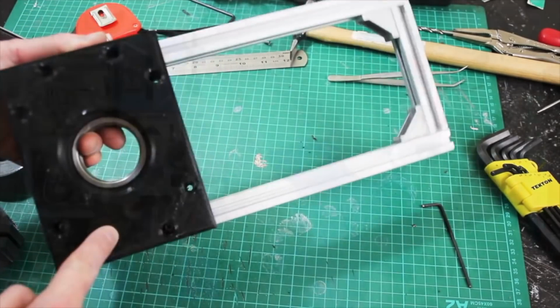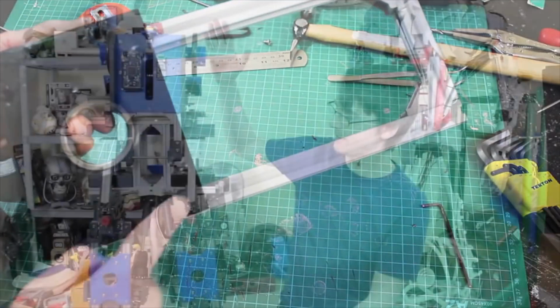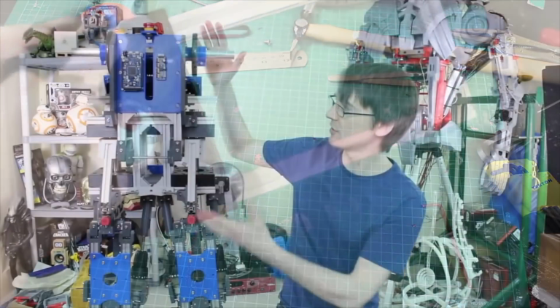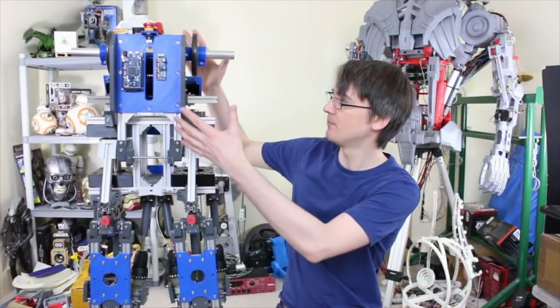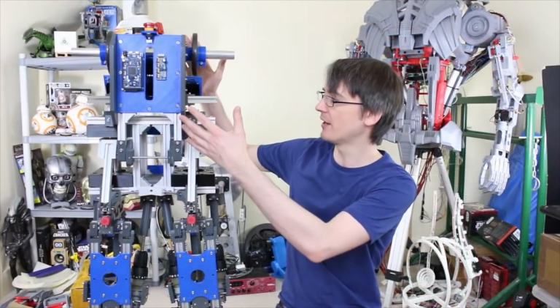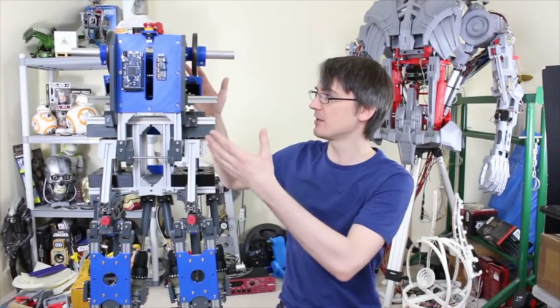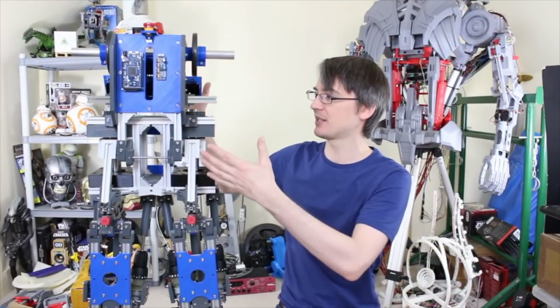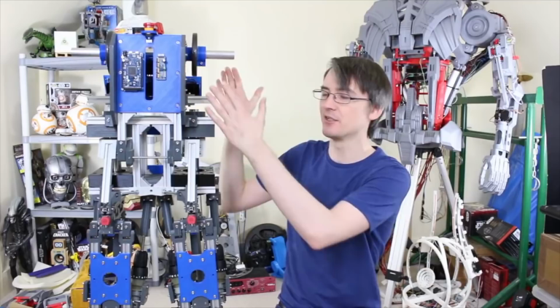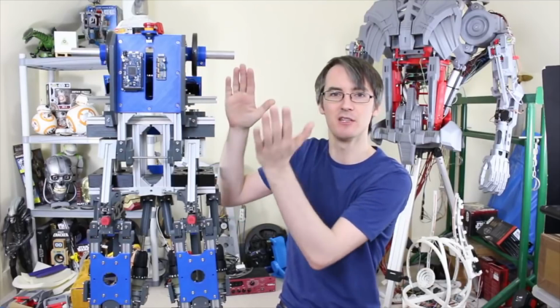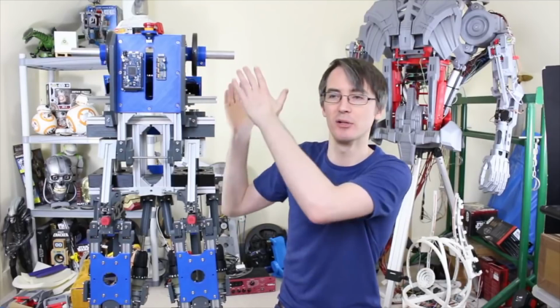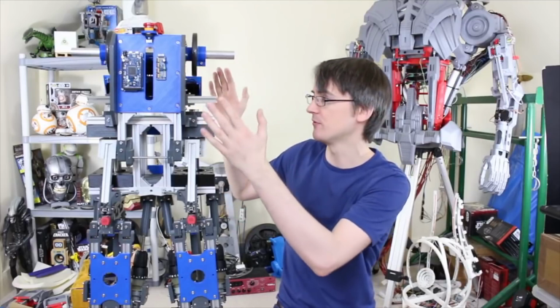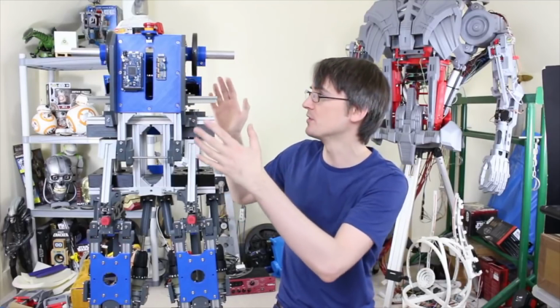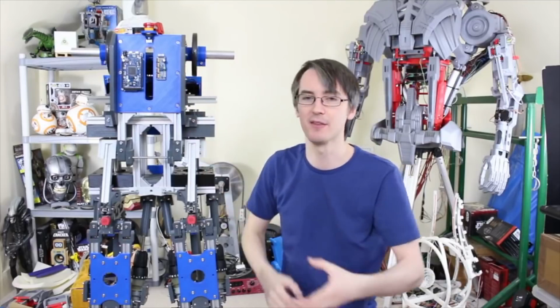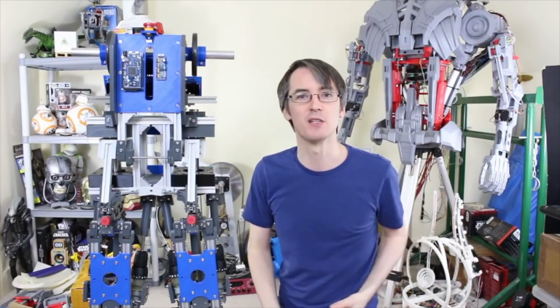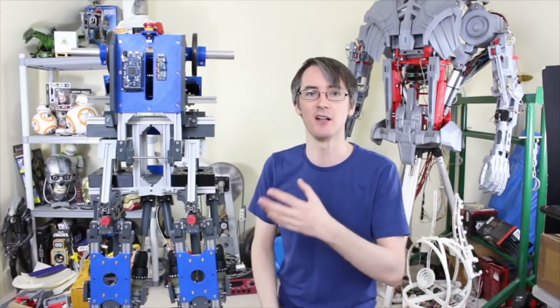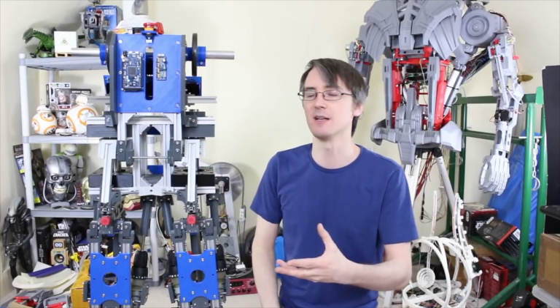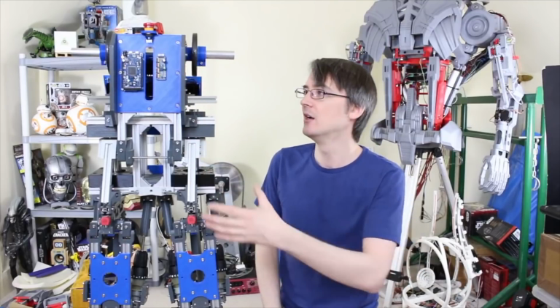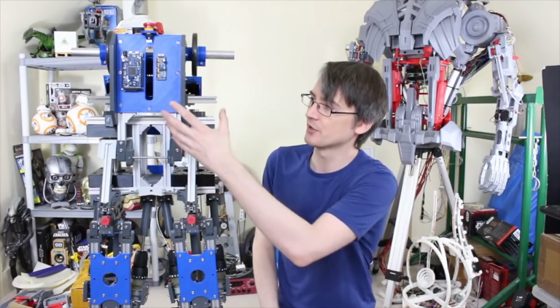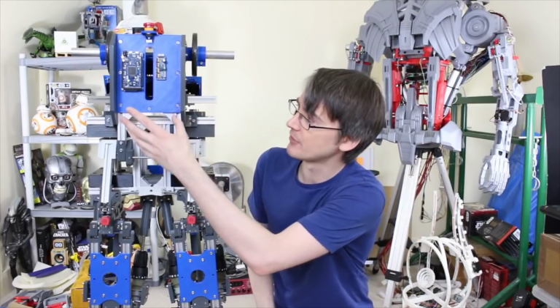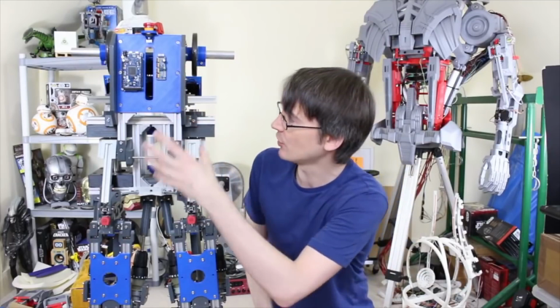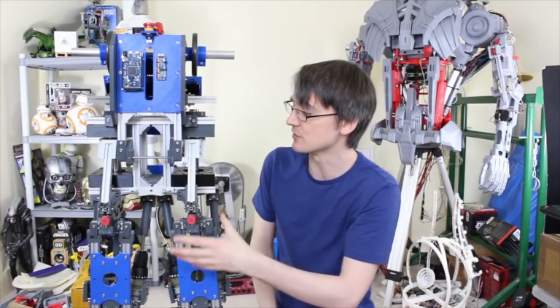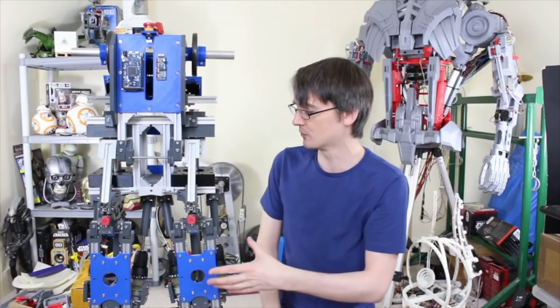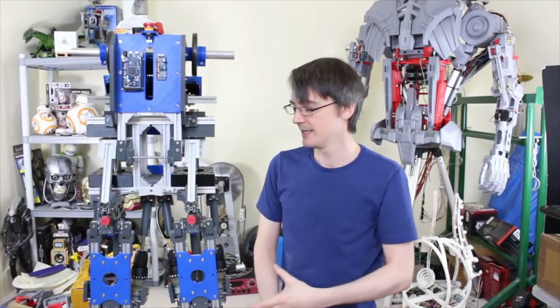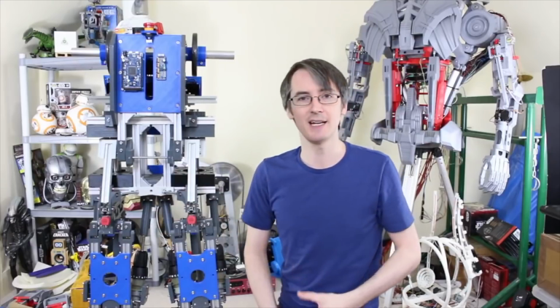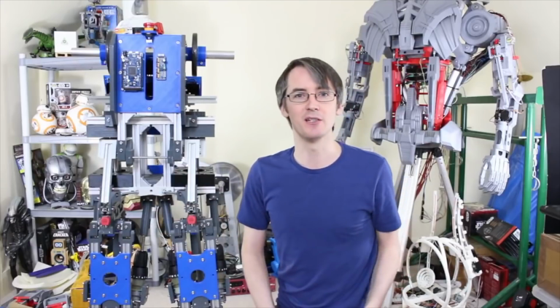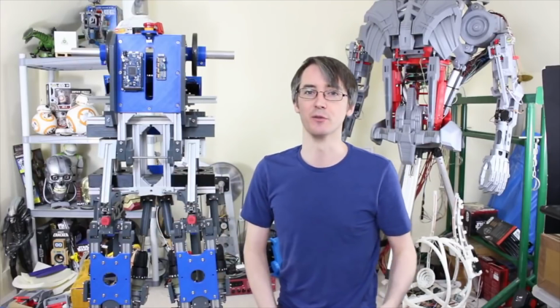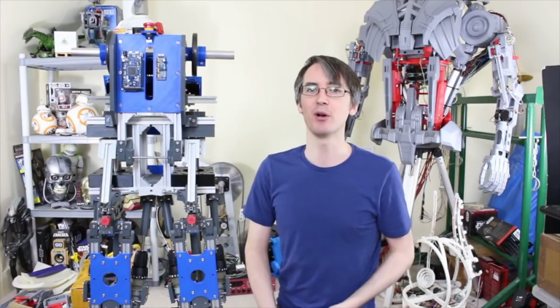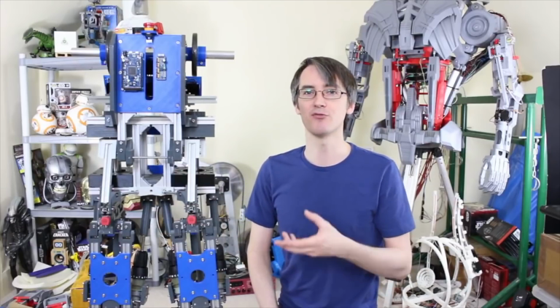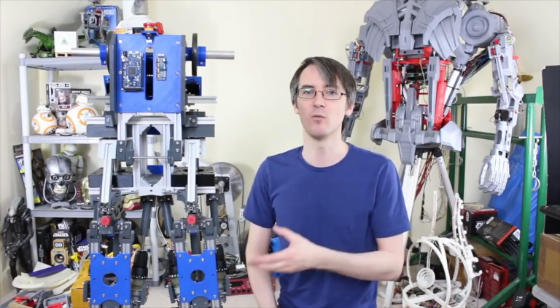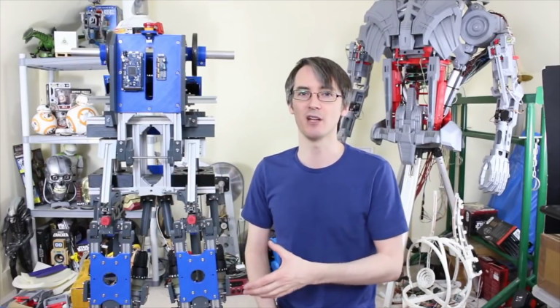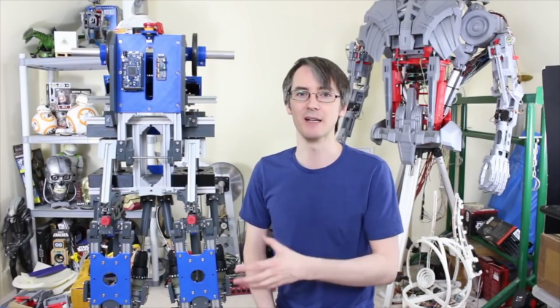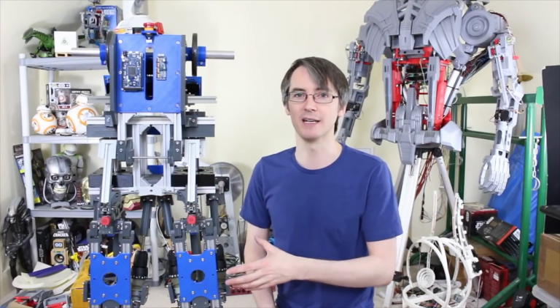We've got pretty much the body on here. There's another actuator that goes to tip the body backwards and forwards, and some other things we discussed last time. I've got some of the electronics installed and the actuators installed, so we're pretty much ready to wire this up and get it working.